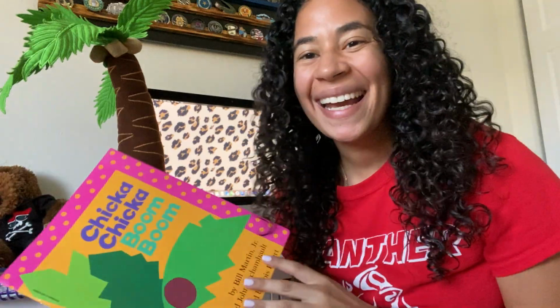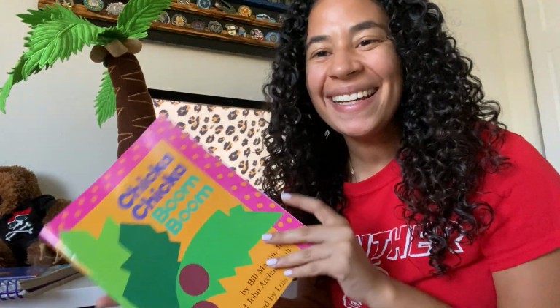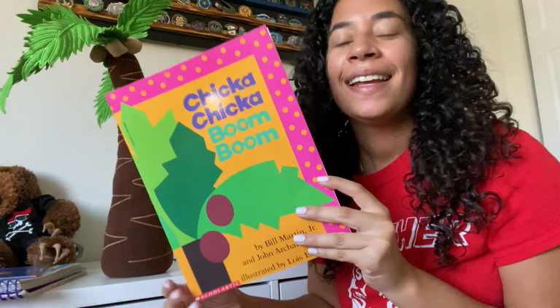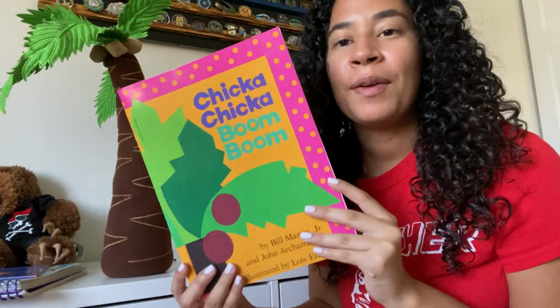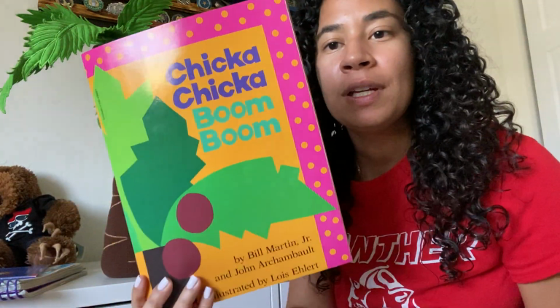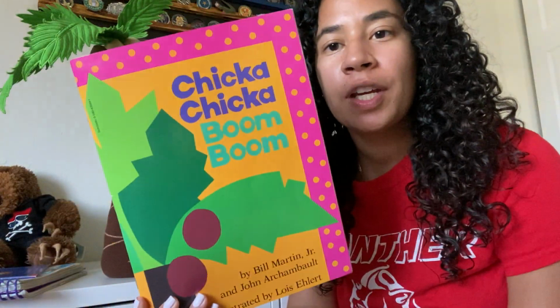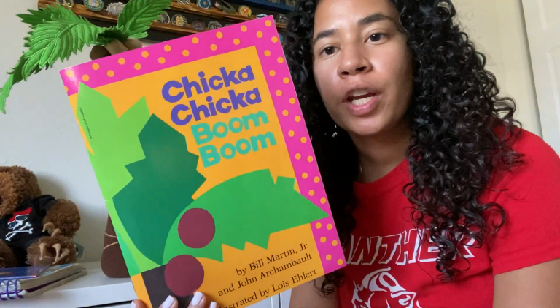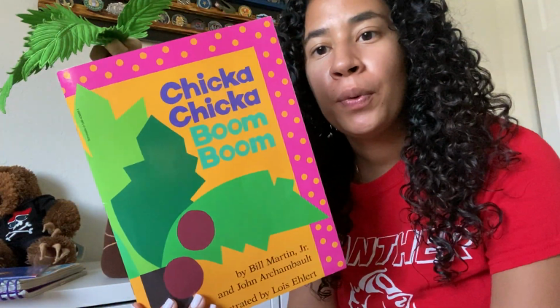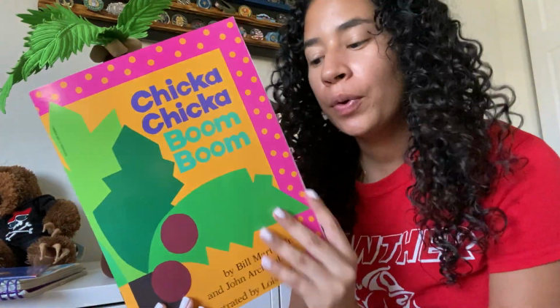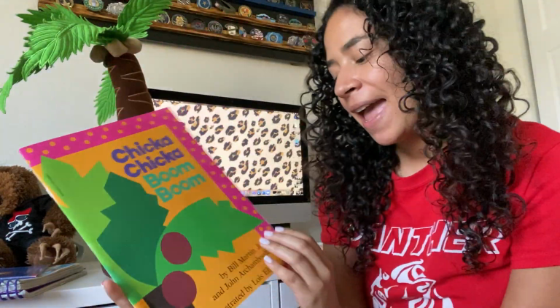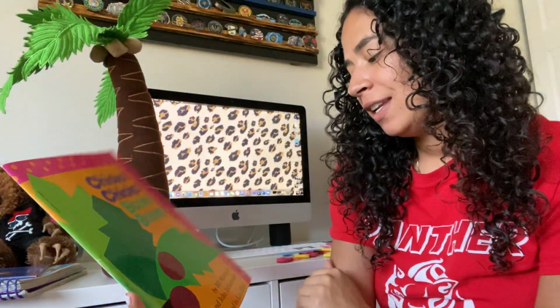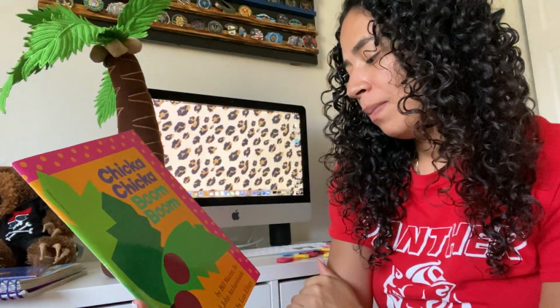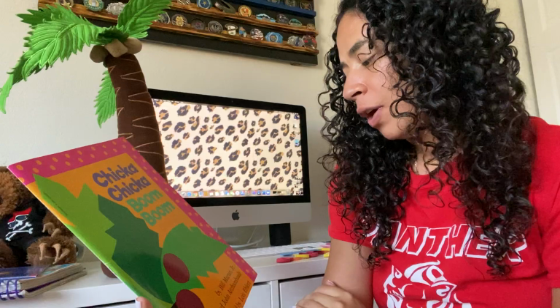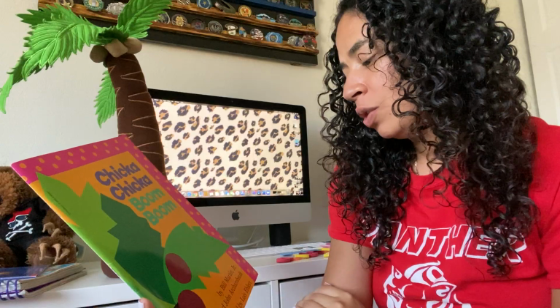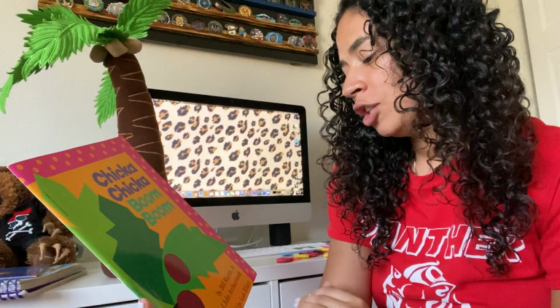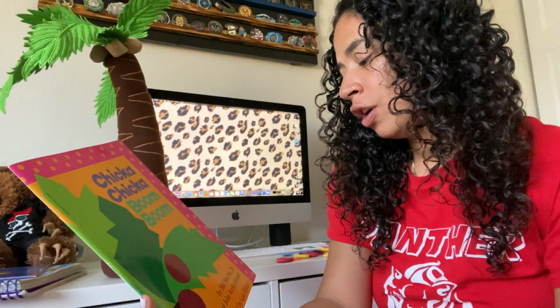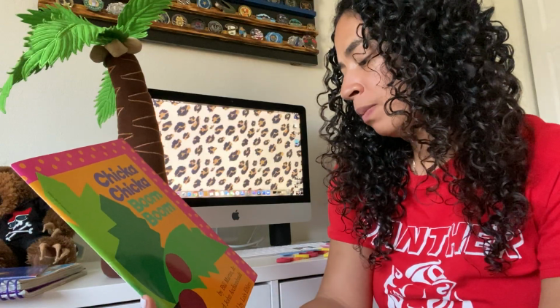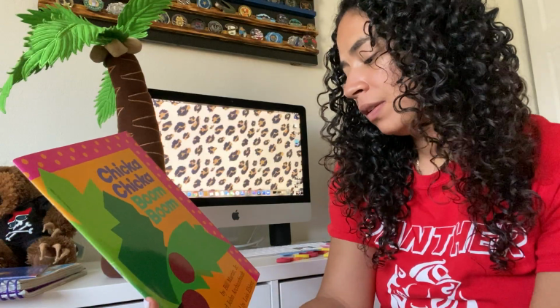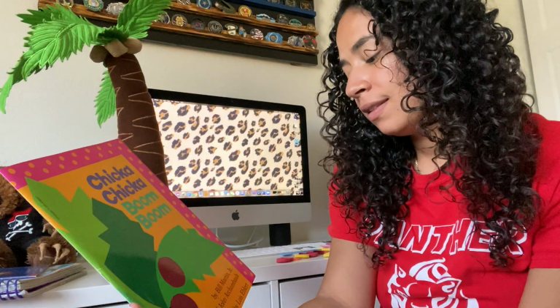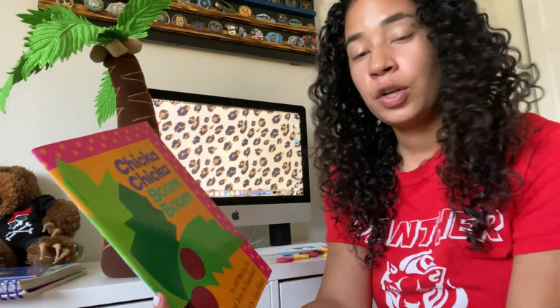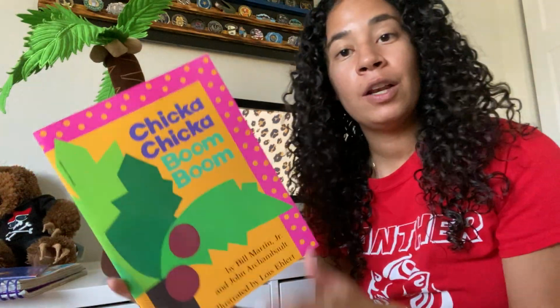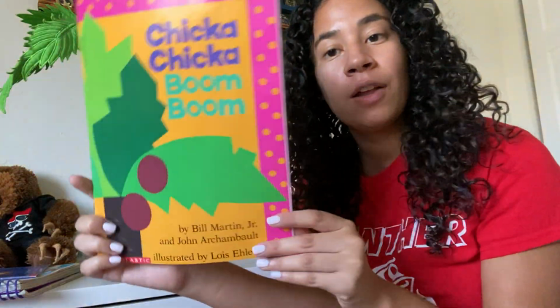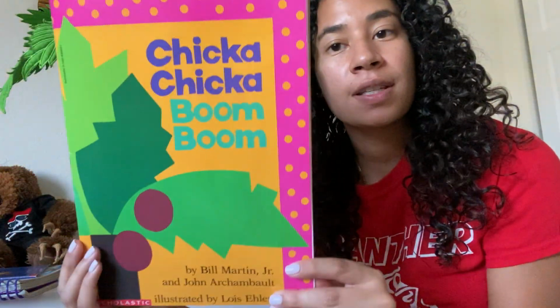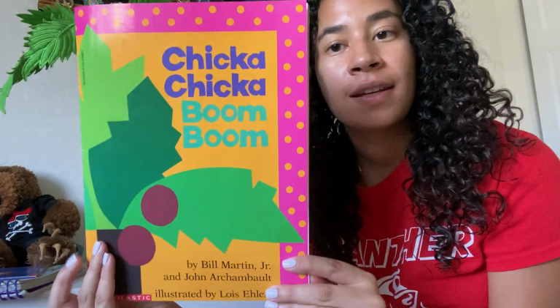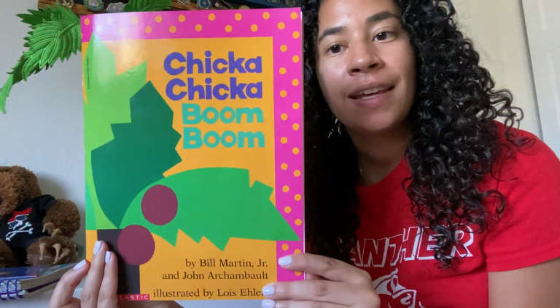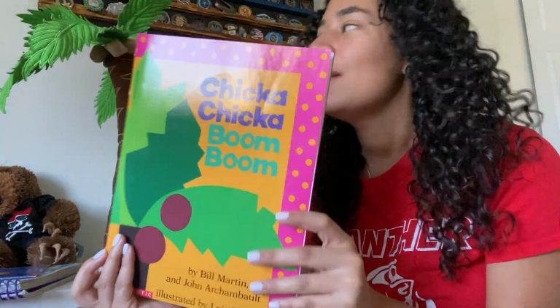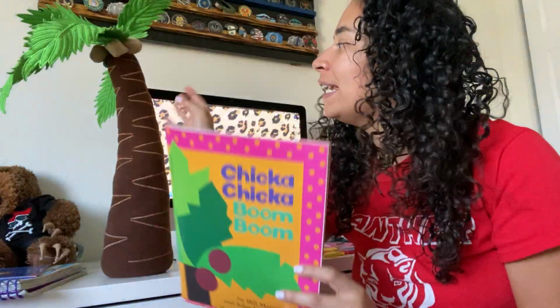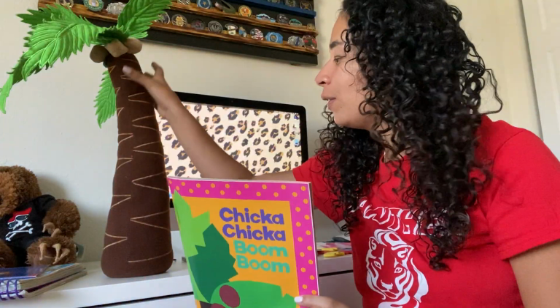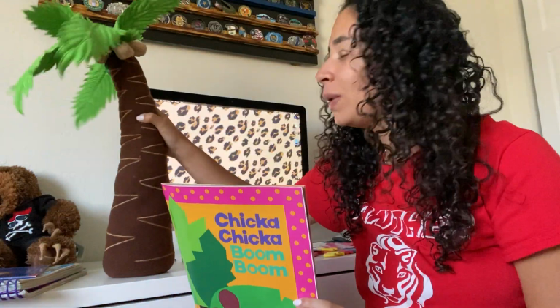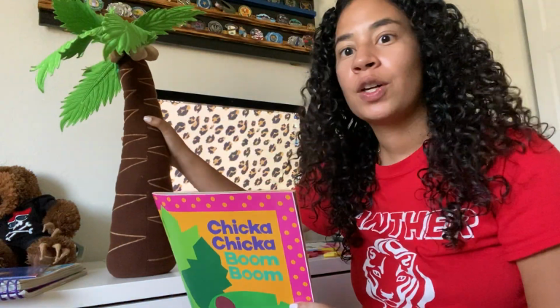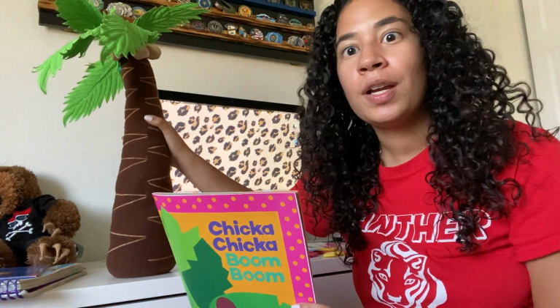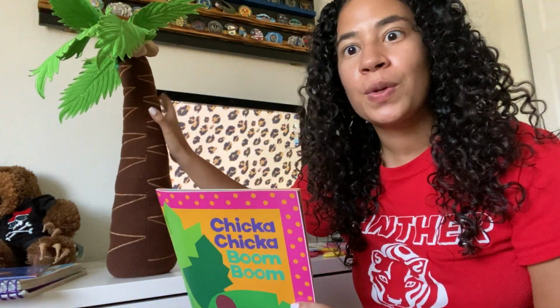Hi guys! Today I'm going to read you Chicka Chicka Boom Boom, and it's by Bill Martin Jr. and John Archambault, and it's illustrated by Lois Ehlert. And right now here we have the coconut tree.